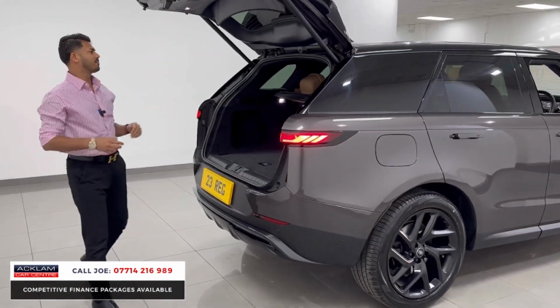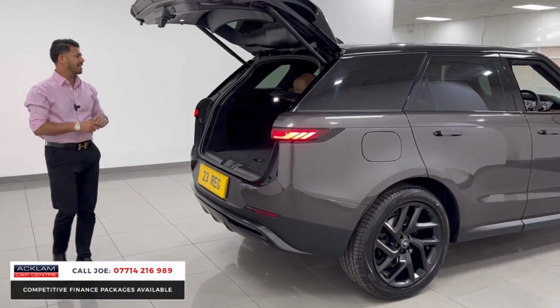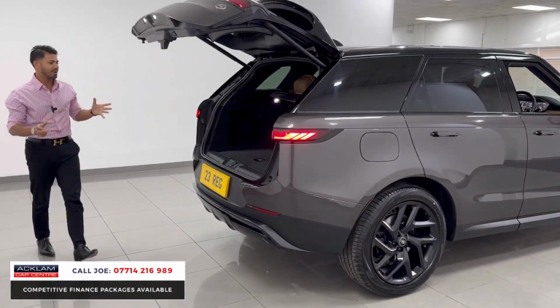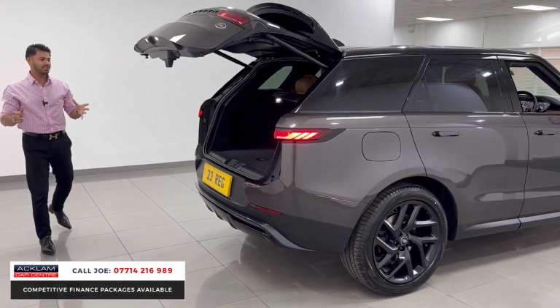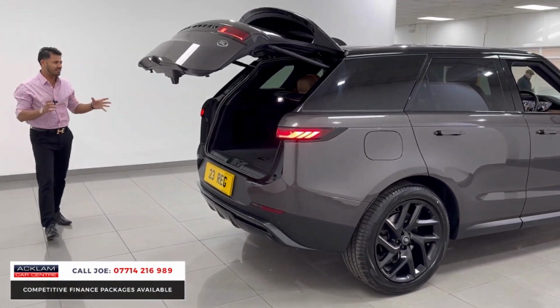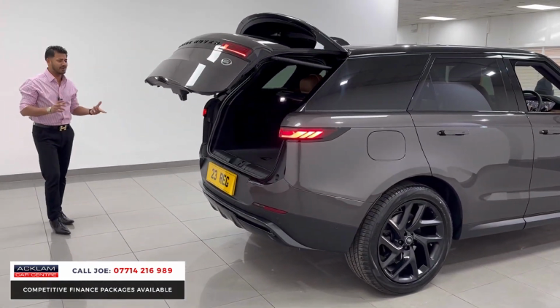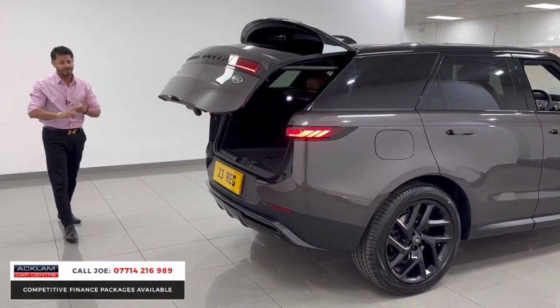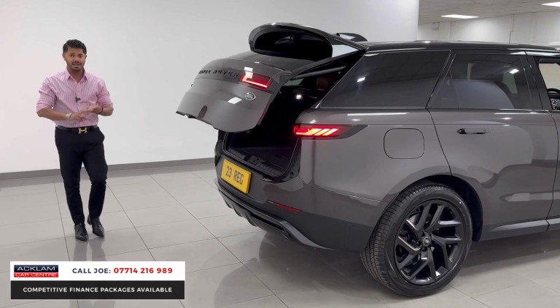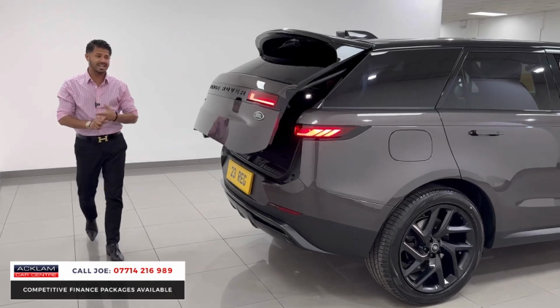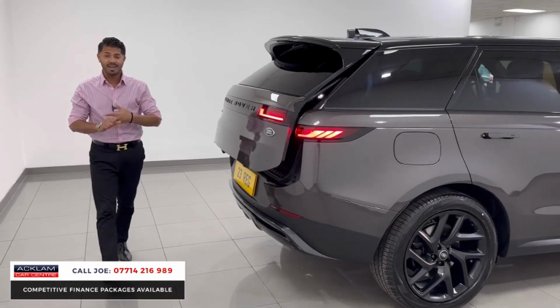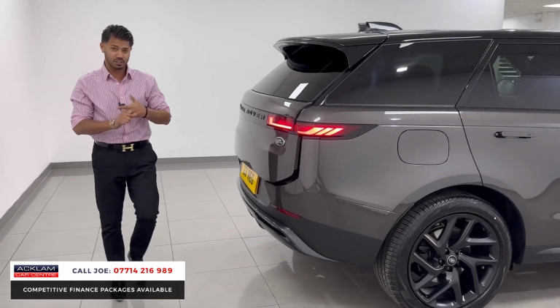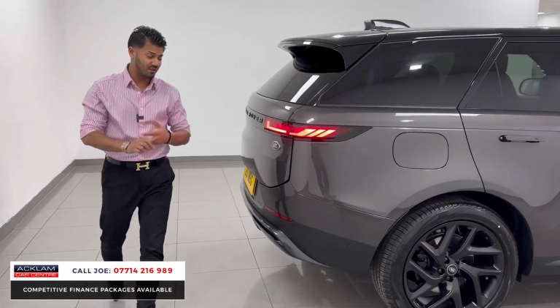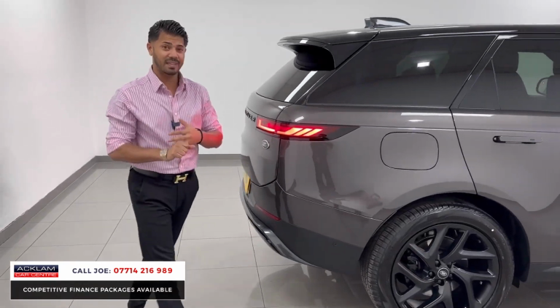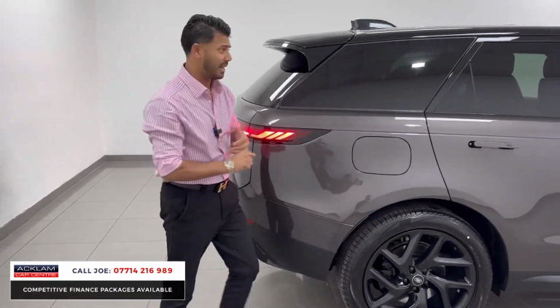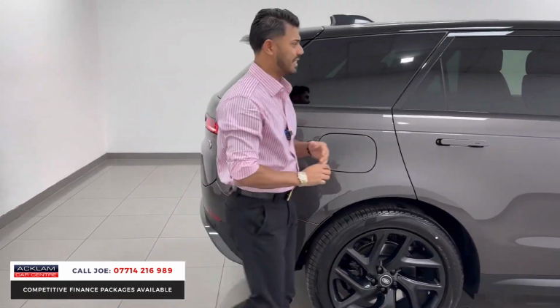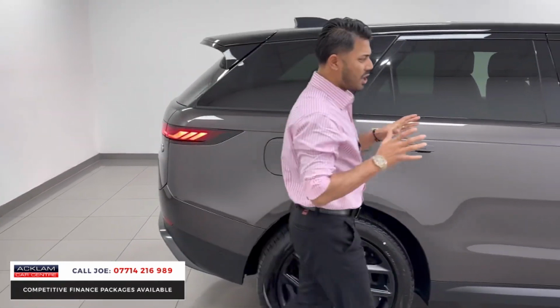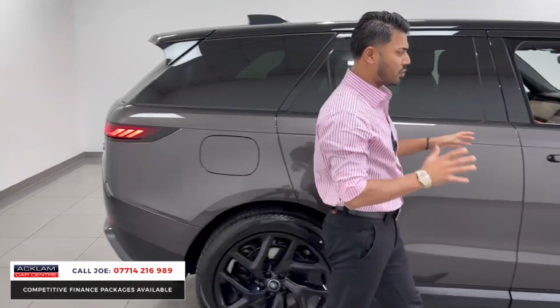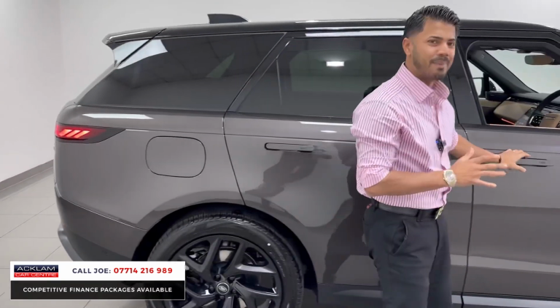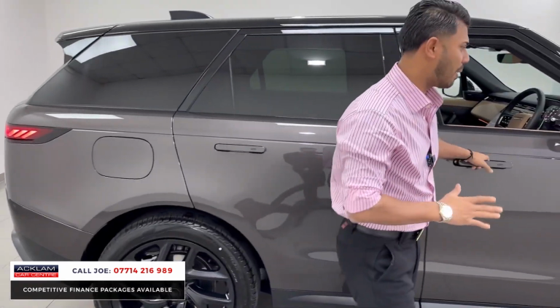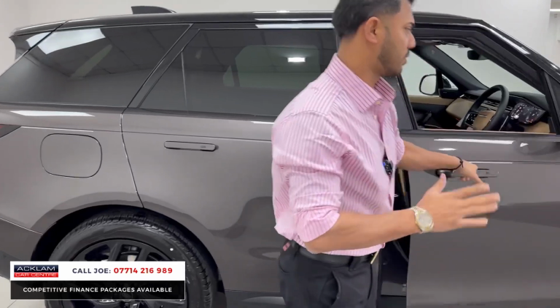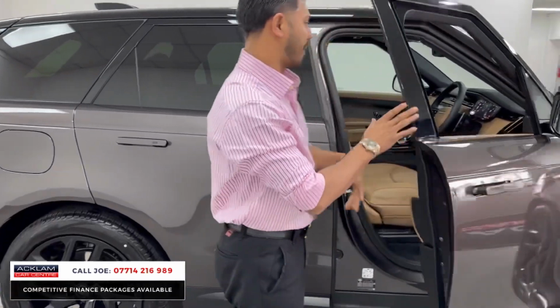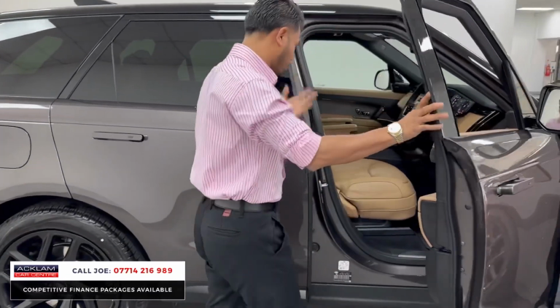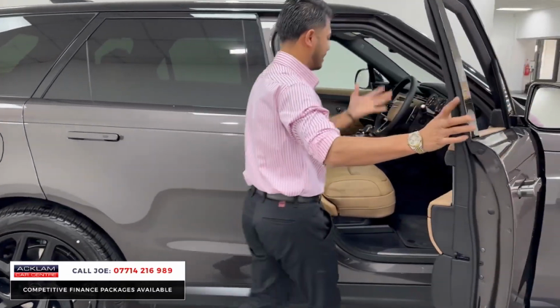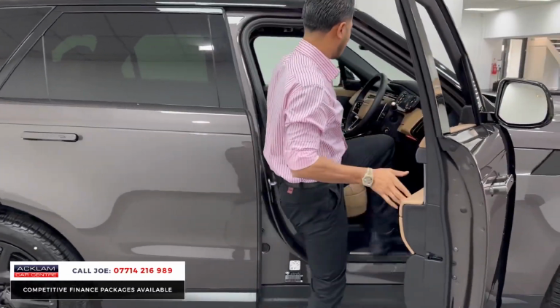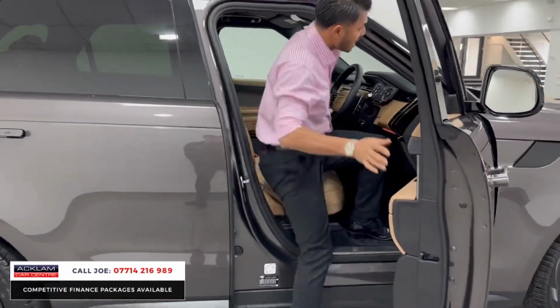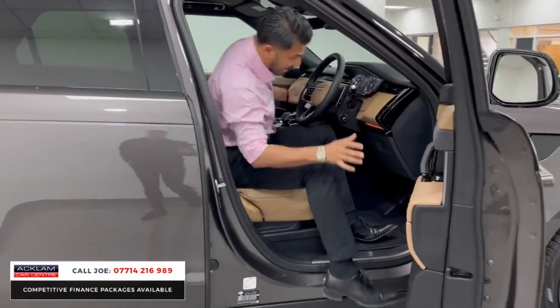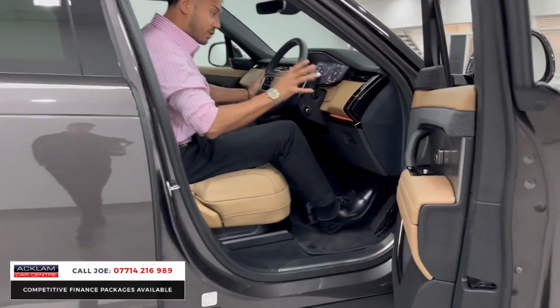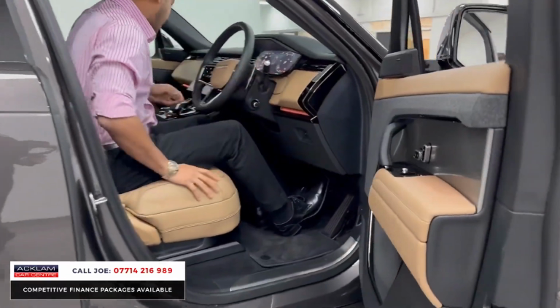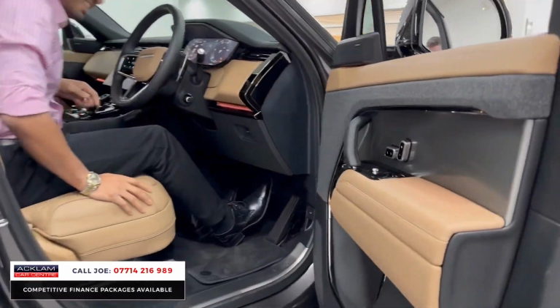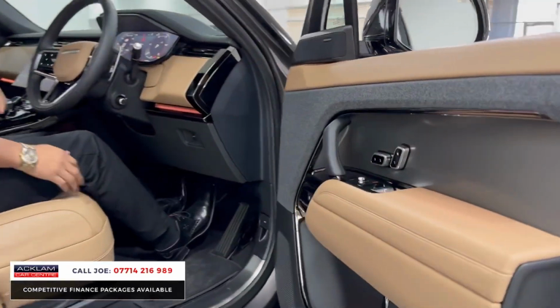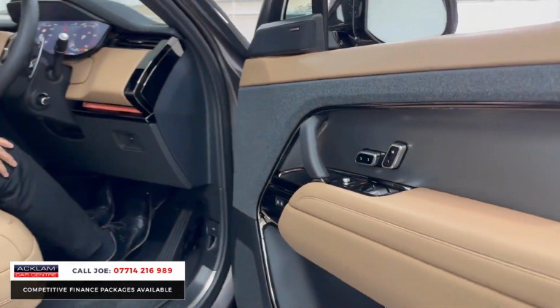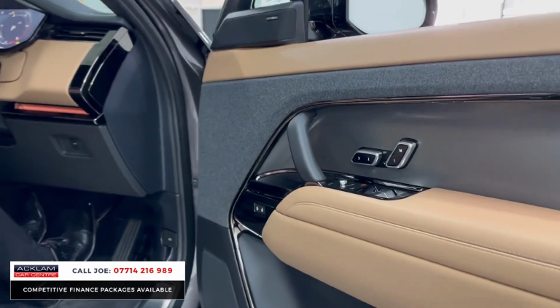The car's in brand new condition in every single way, but what really stands out is the Chiranta Grey and the Caraway interior, because you just don't see many about. There are lots of blacks and whites and different greys, but to get one this colour with this interior really is special.